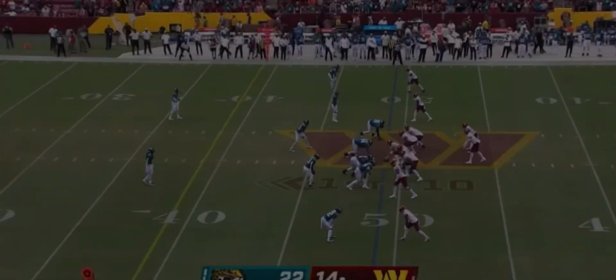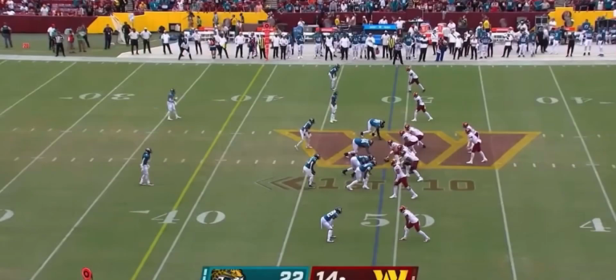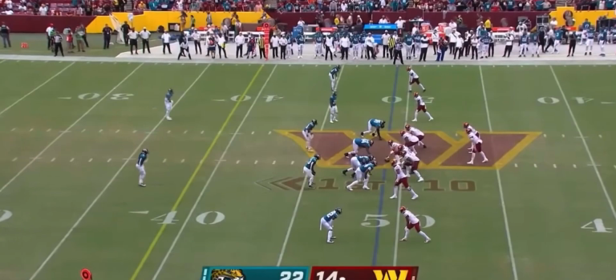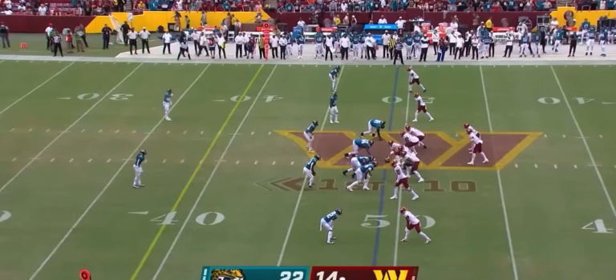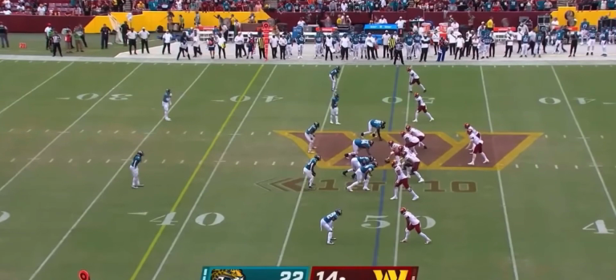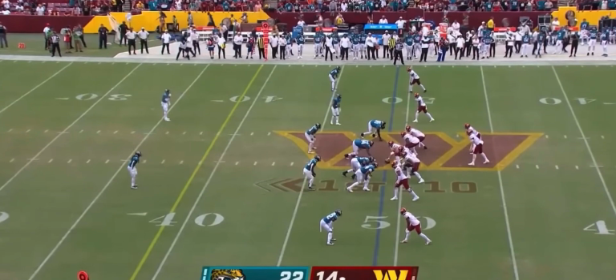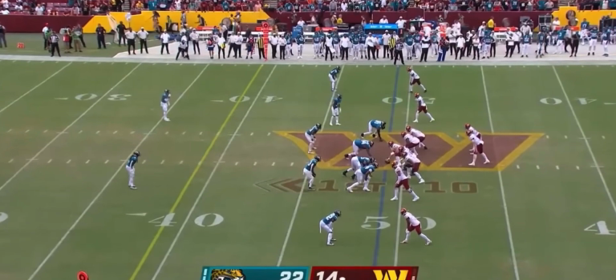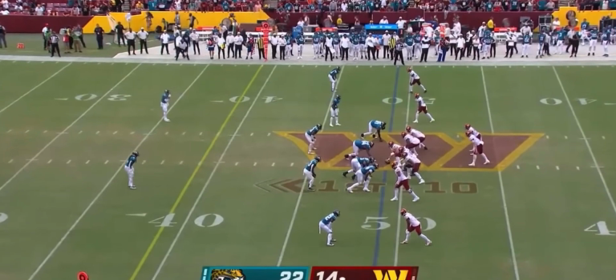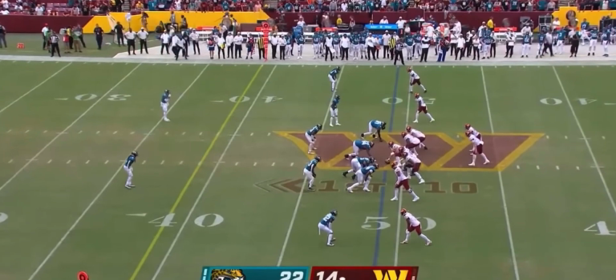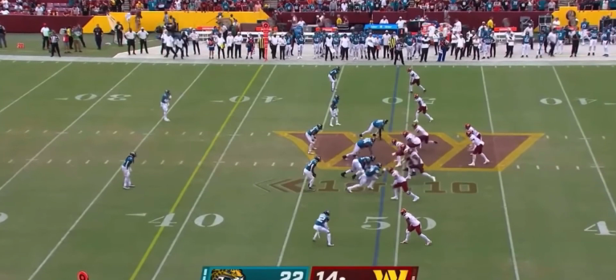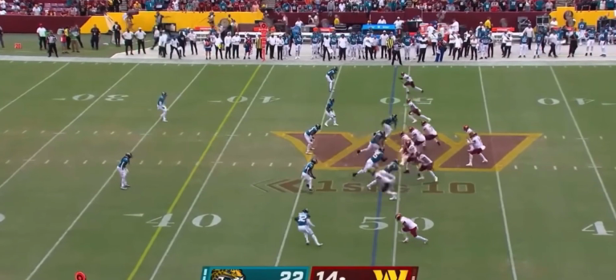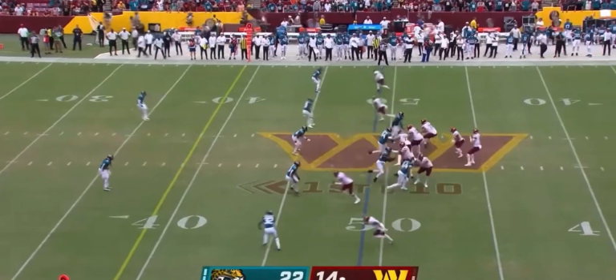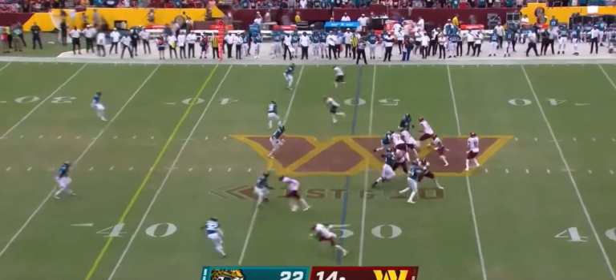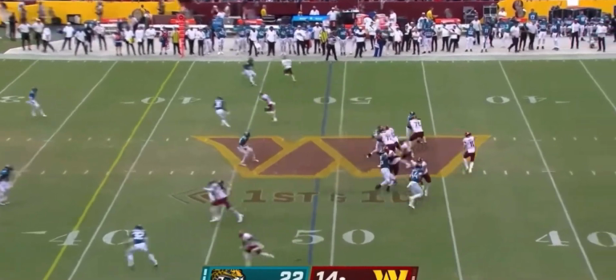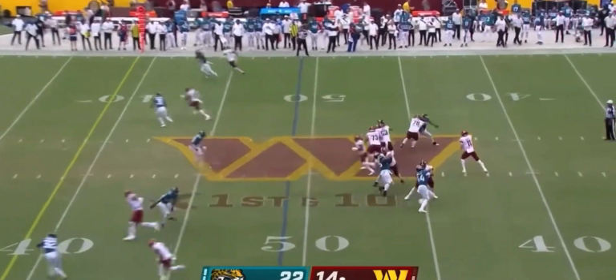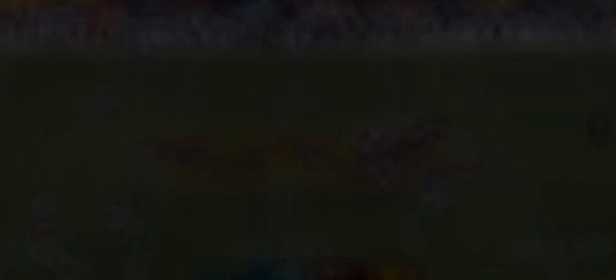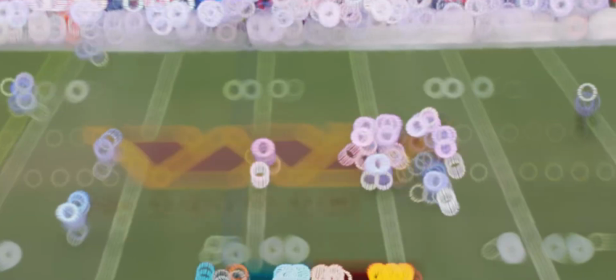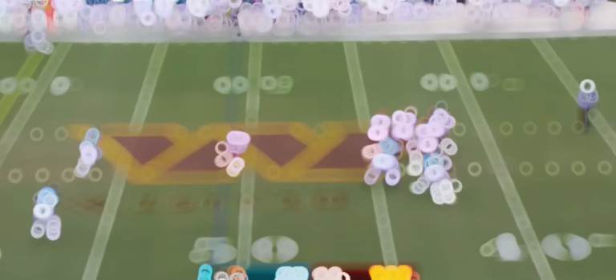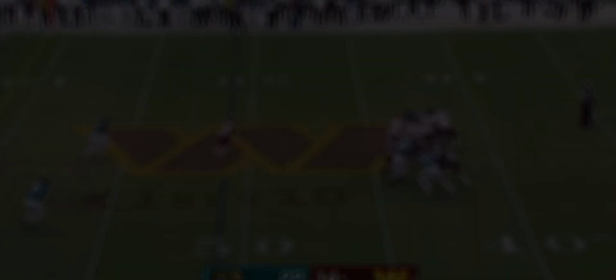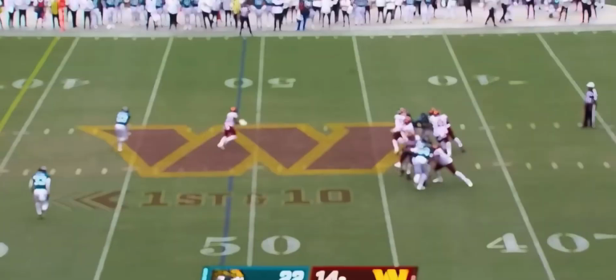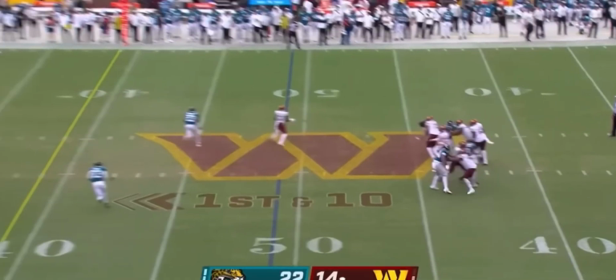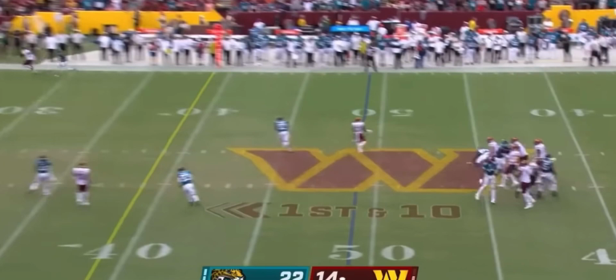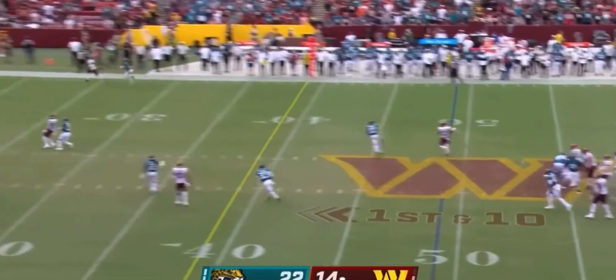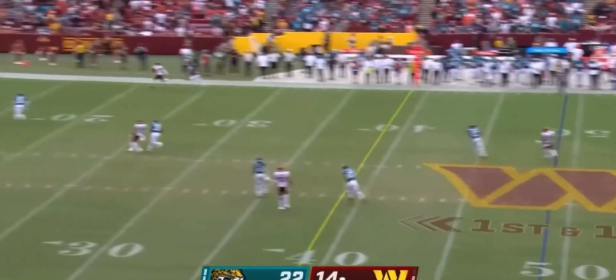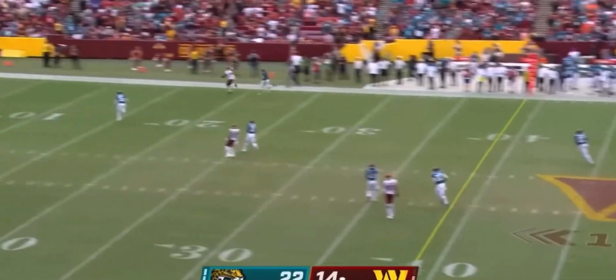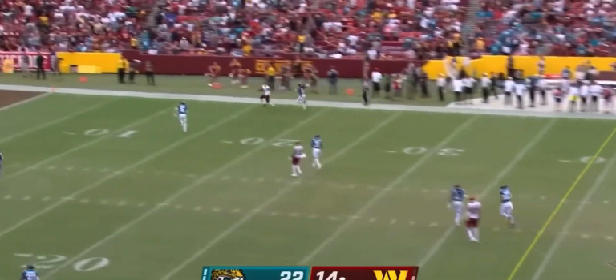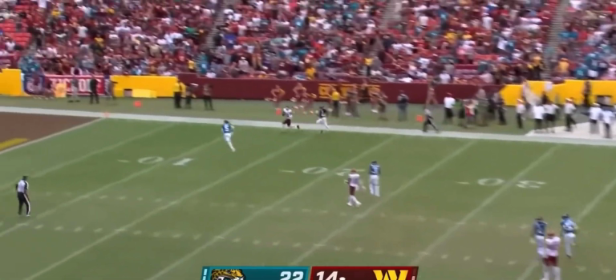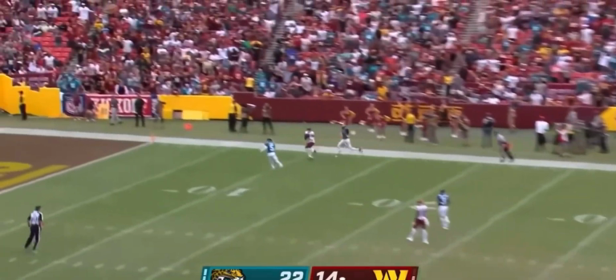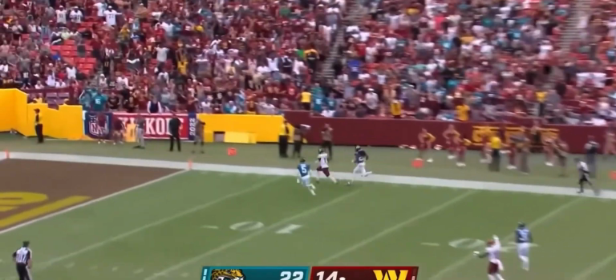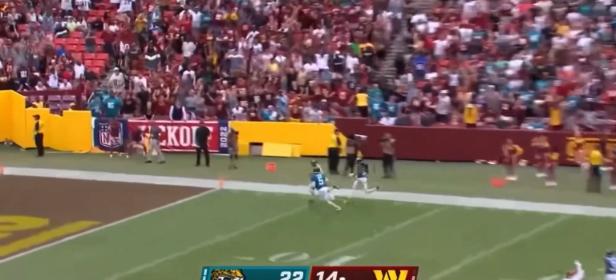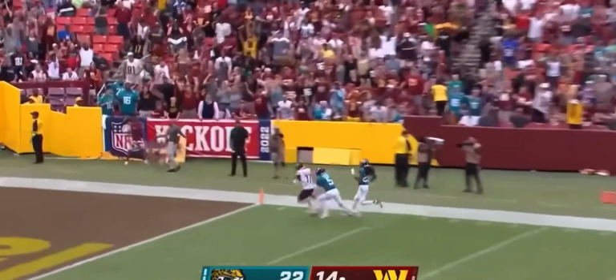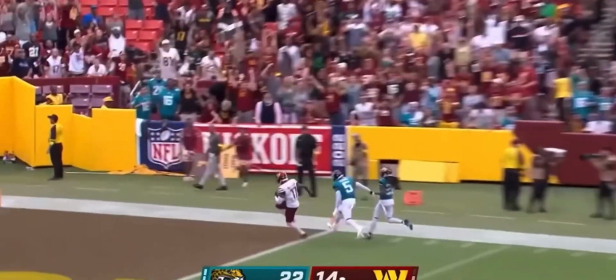Once again, an injury-plagued season last year — he only got into six games. Wentz drops back, gets rid of it. Sideline throw, he's got Terry McLaurin.